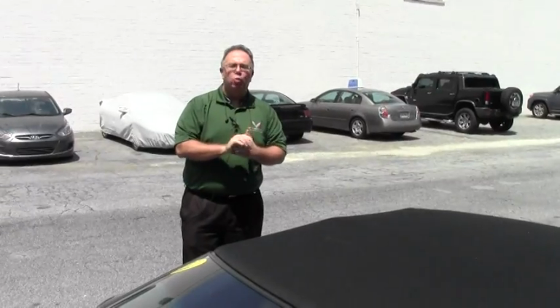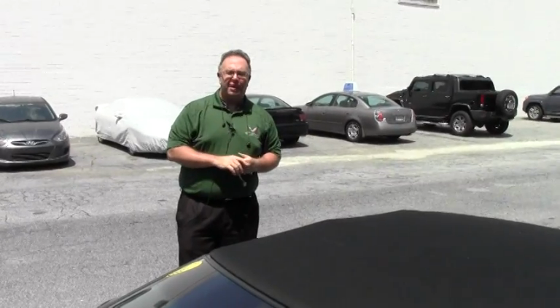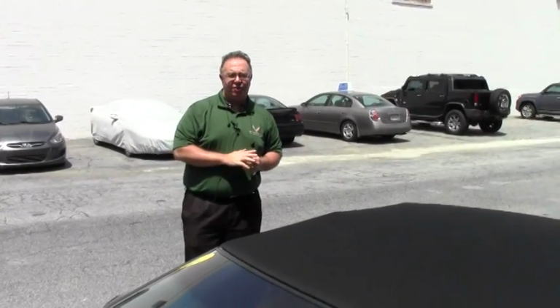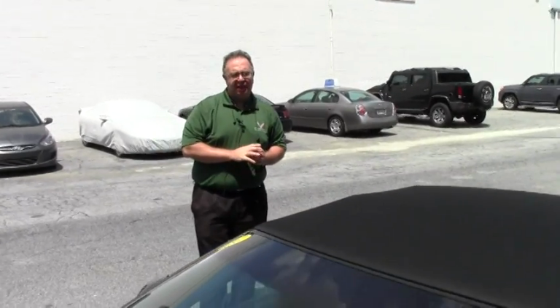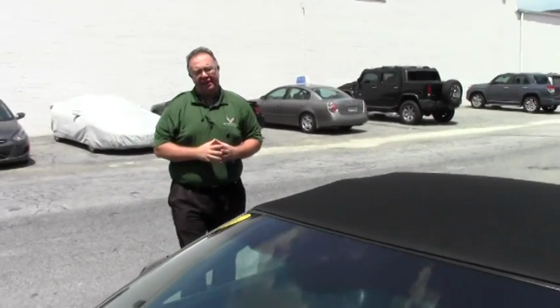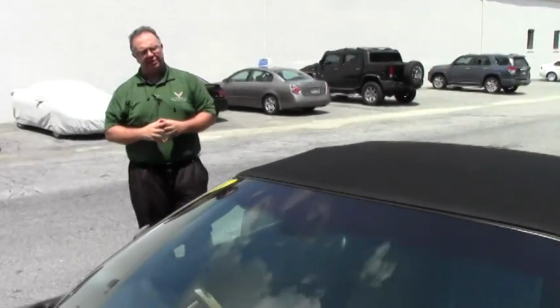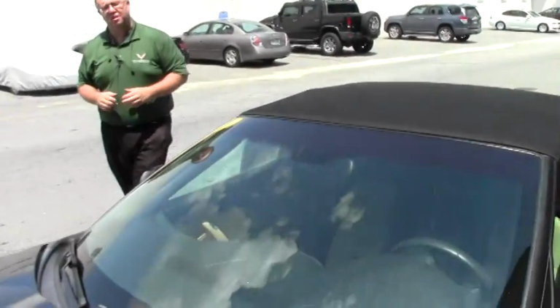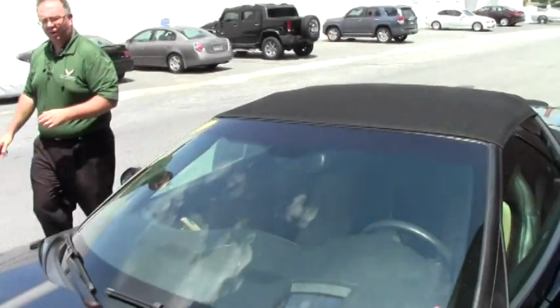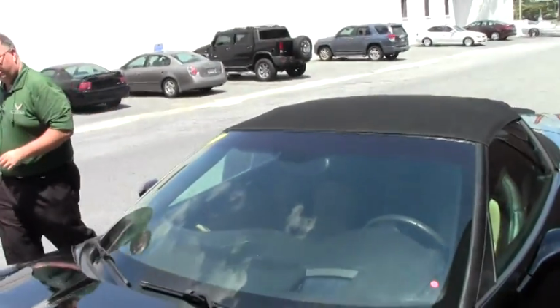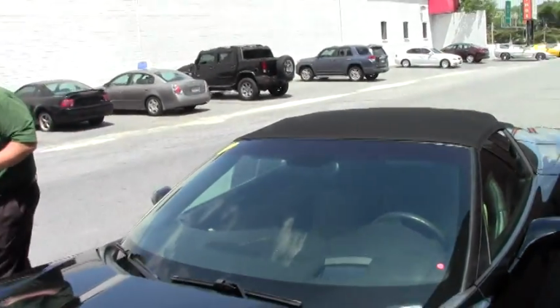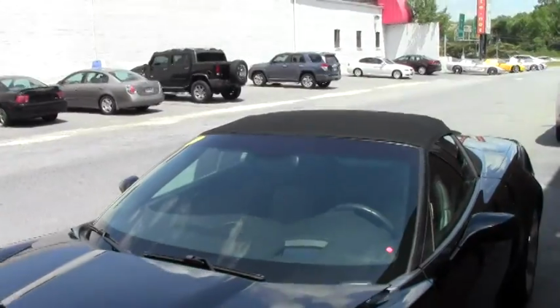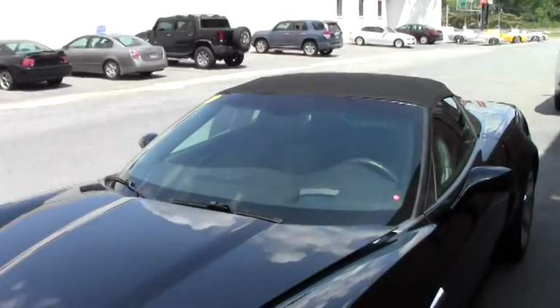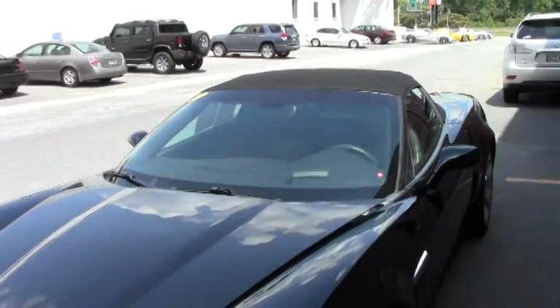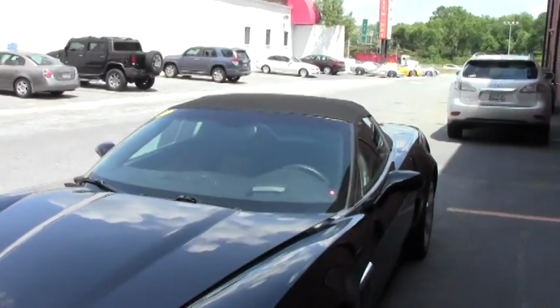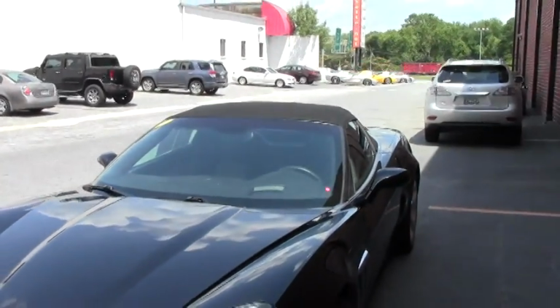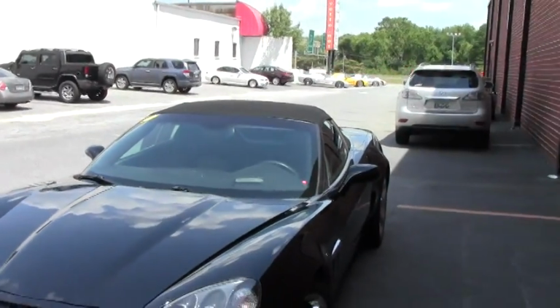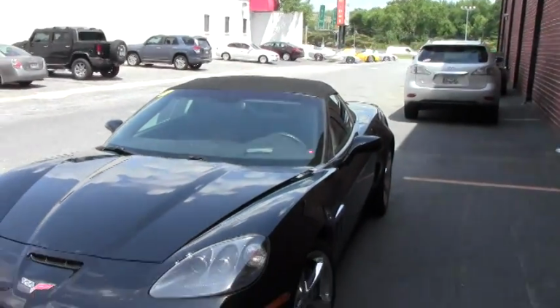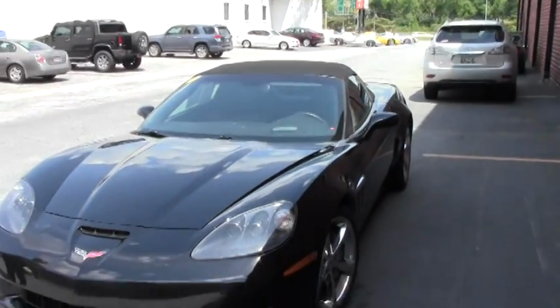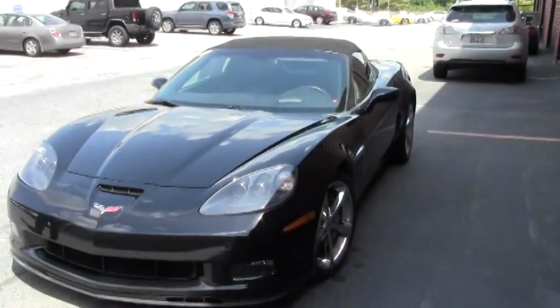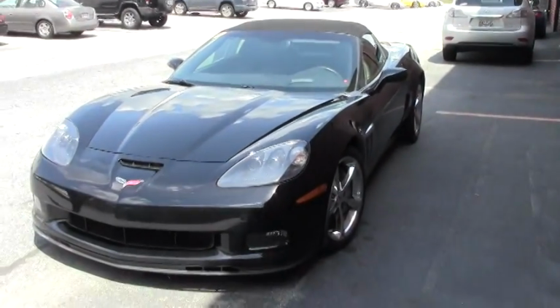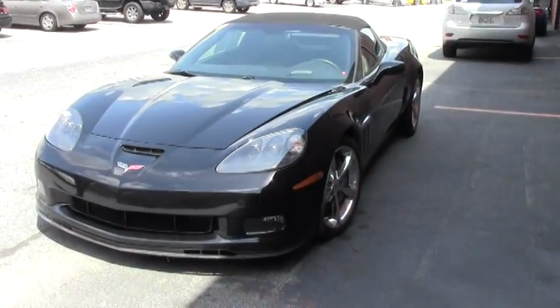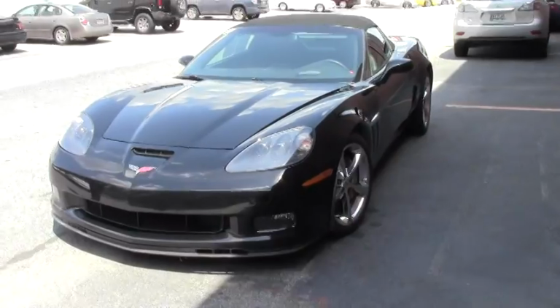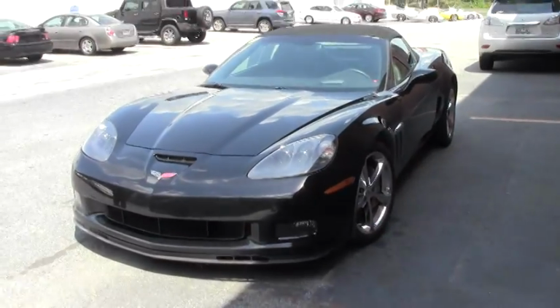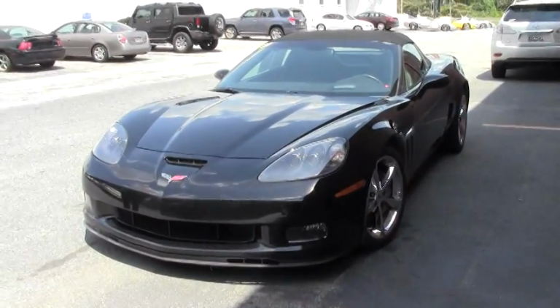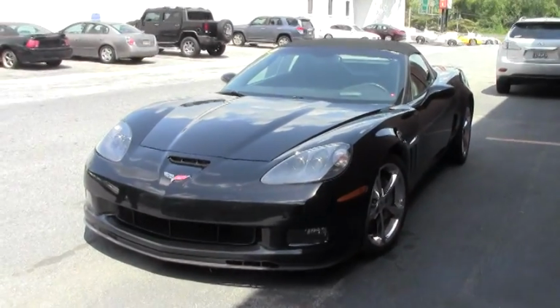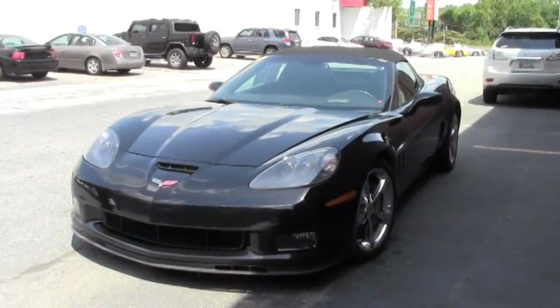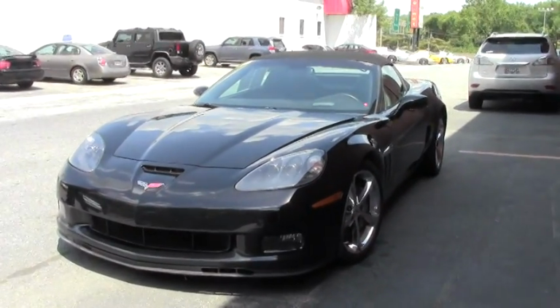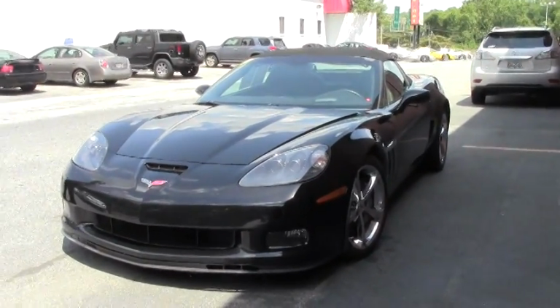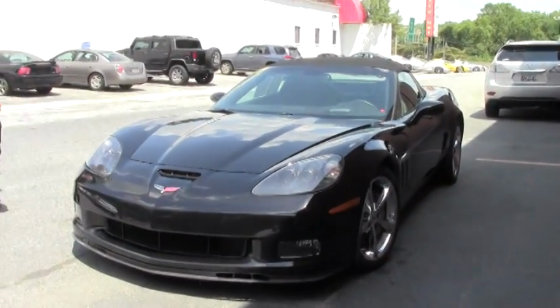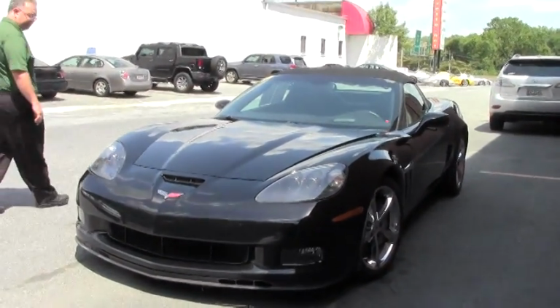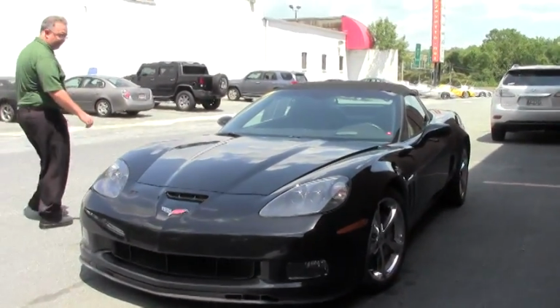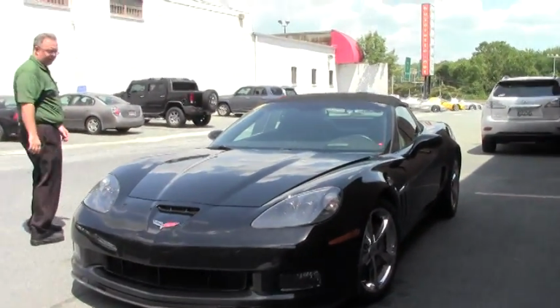Welcome to Buy A Vet folks. Today we're going to take a look at a 2011 Grand Sport, black with the cashmere interior. This car has 68,000 miles on it and she is in very good shape.